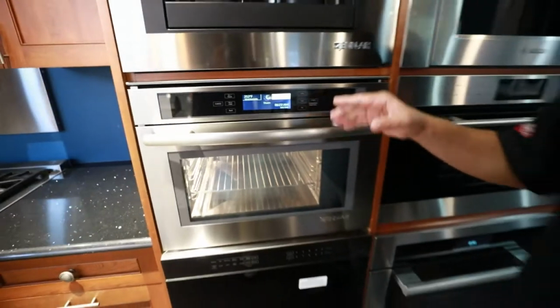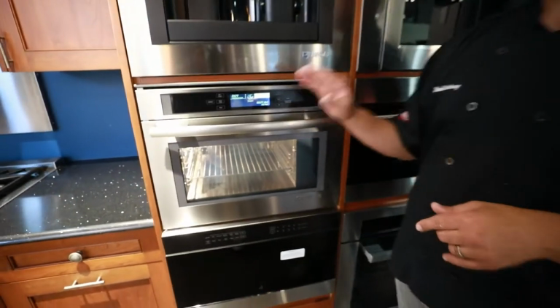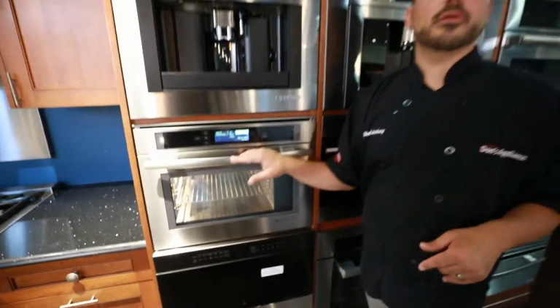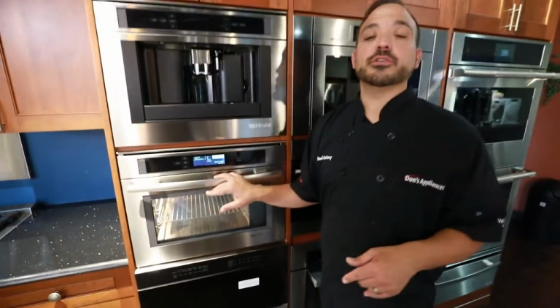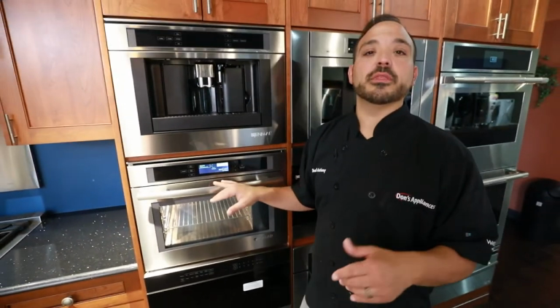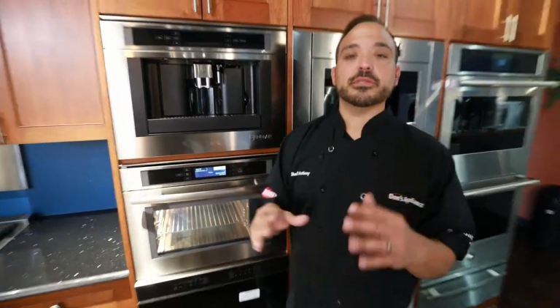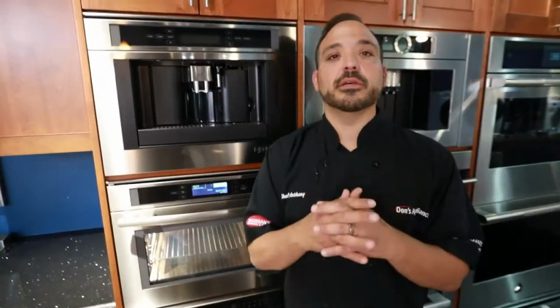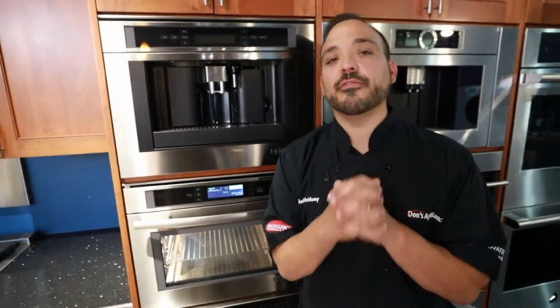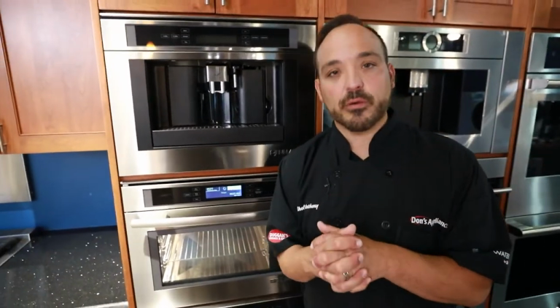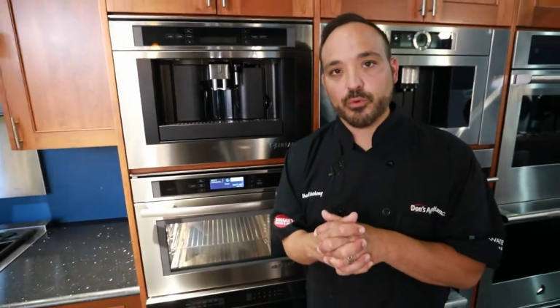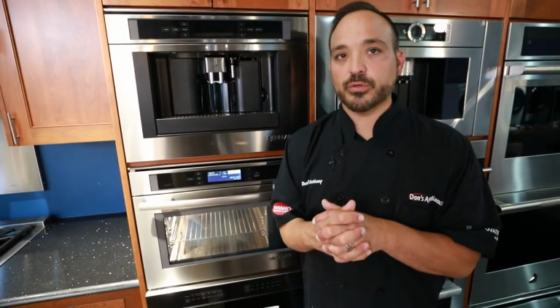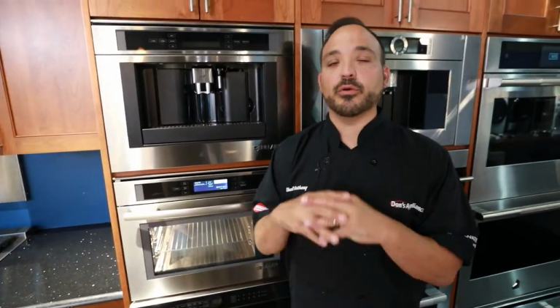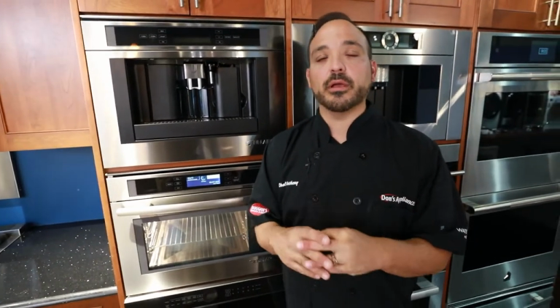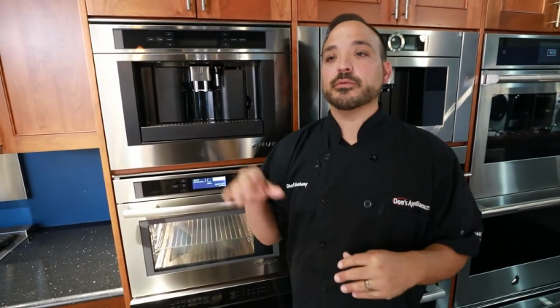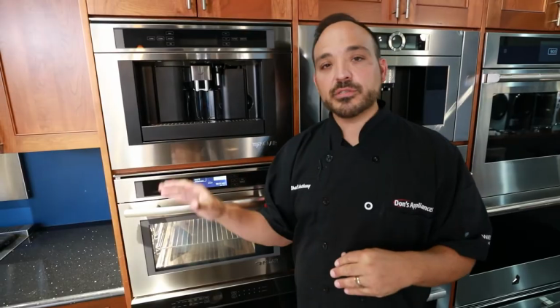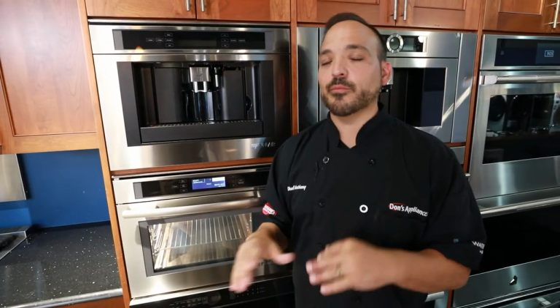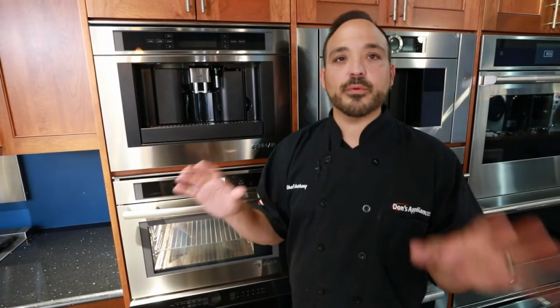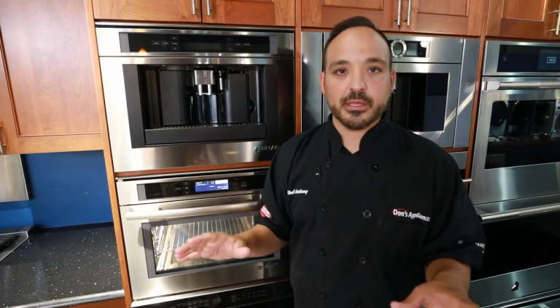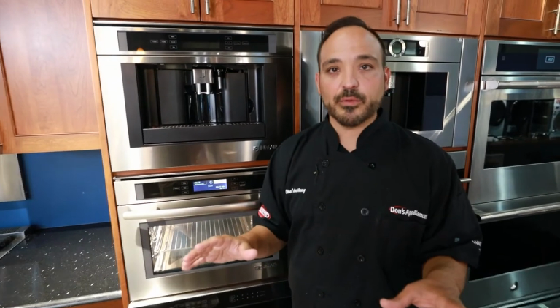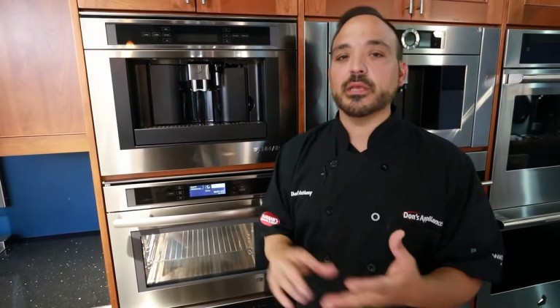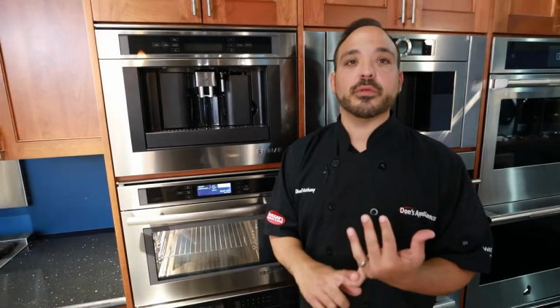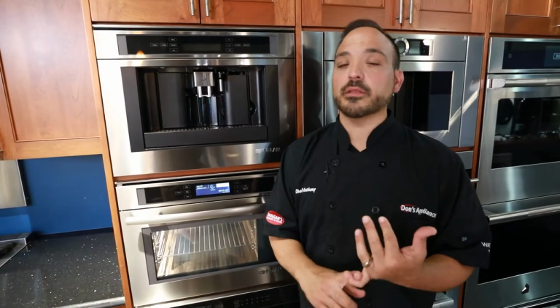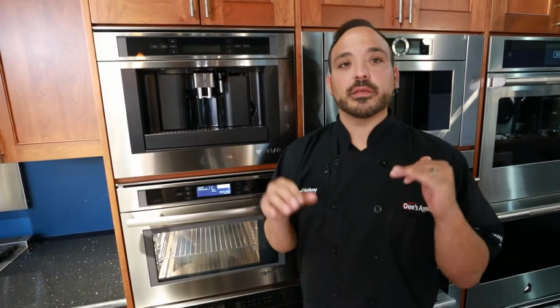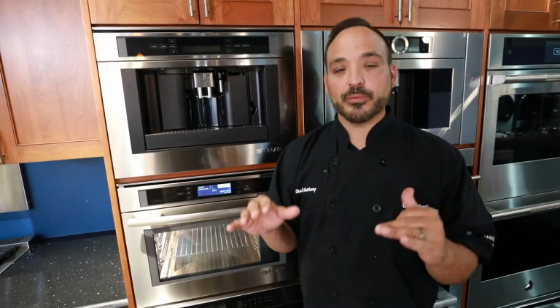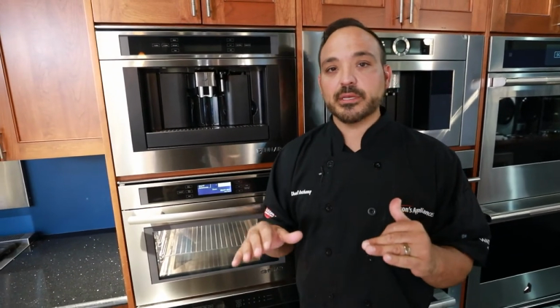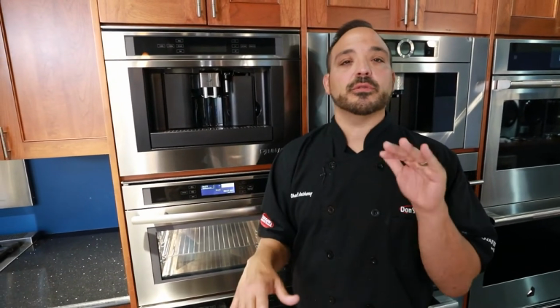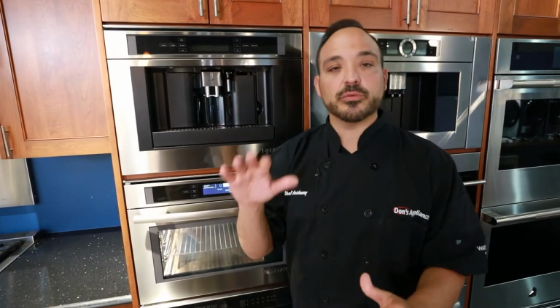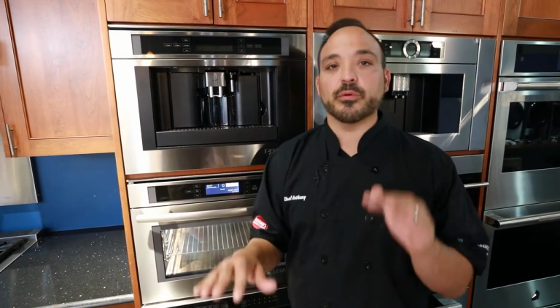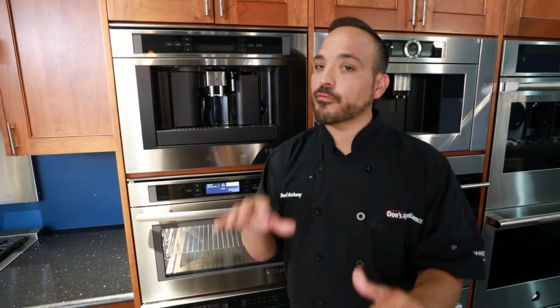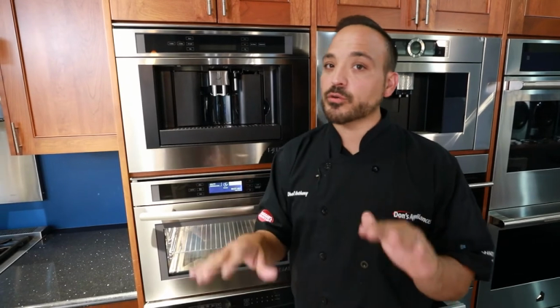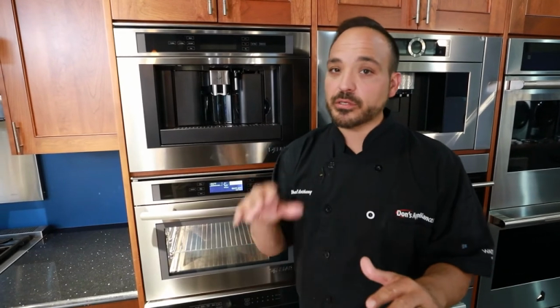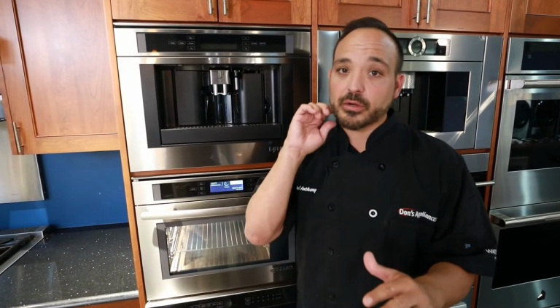Now we'll preheat our machine. This is very important when we're talking about cooking with steam or with anything. We need to preheat it, get it up to the right temperature. That's really where we get a fluctuation in cooking.